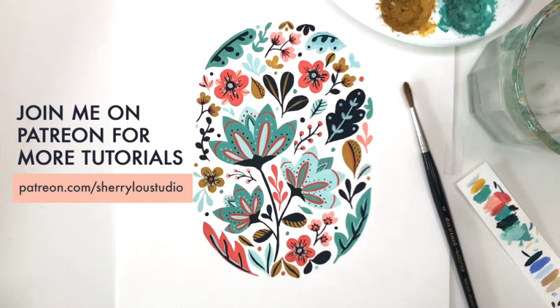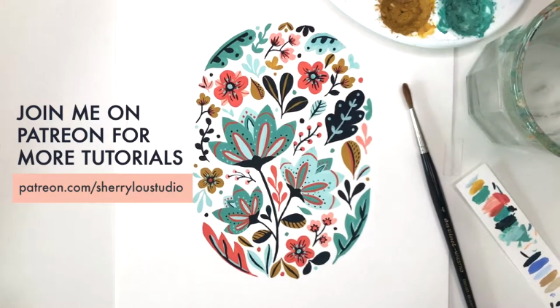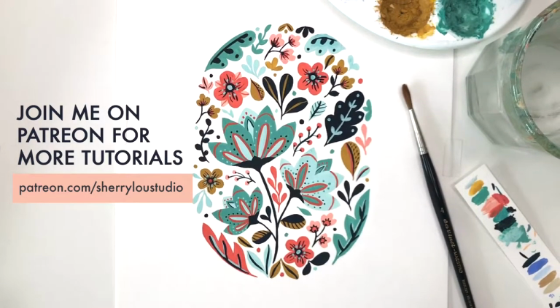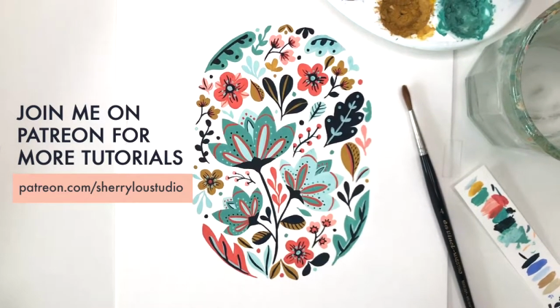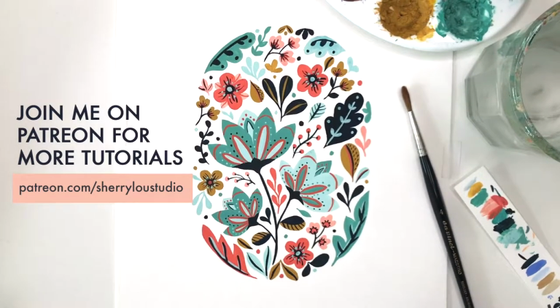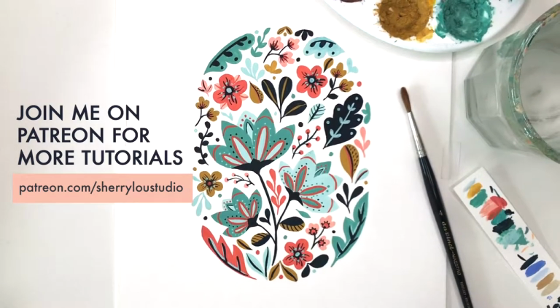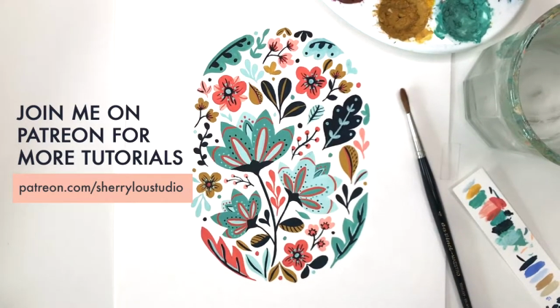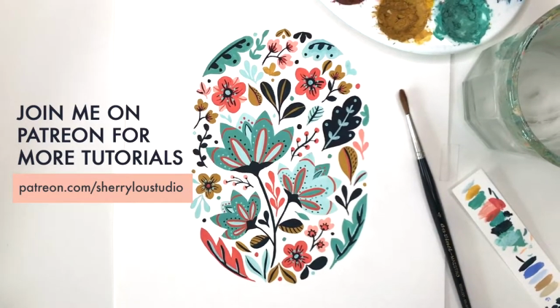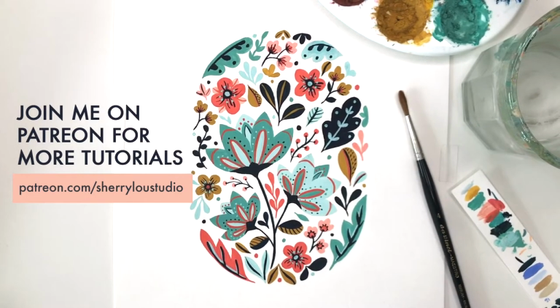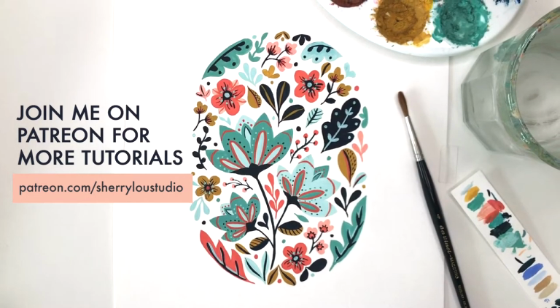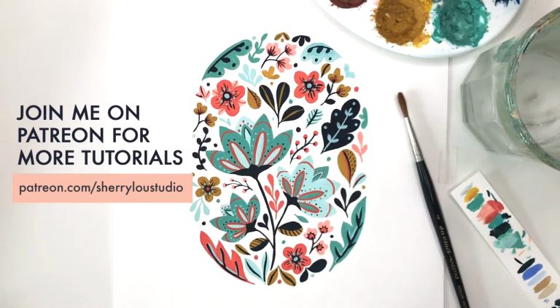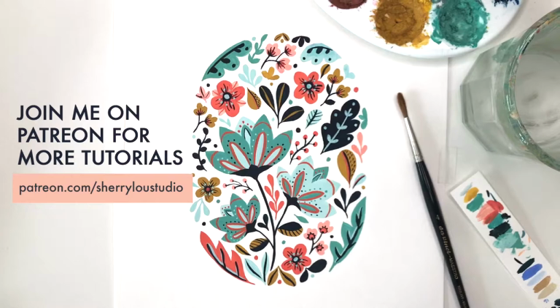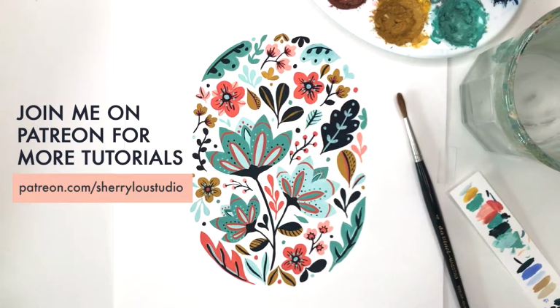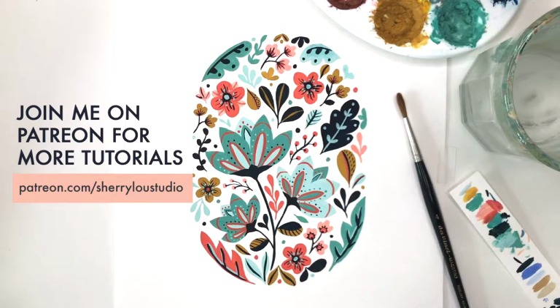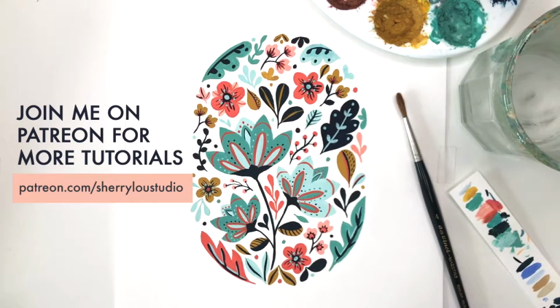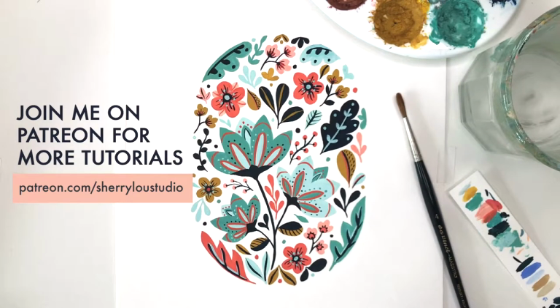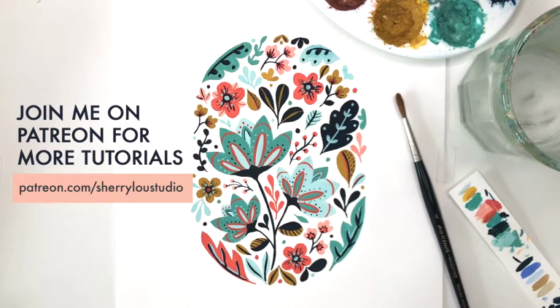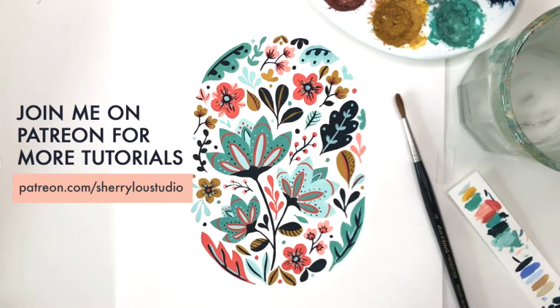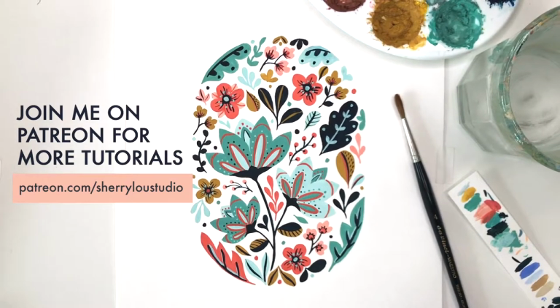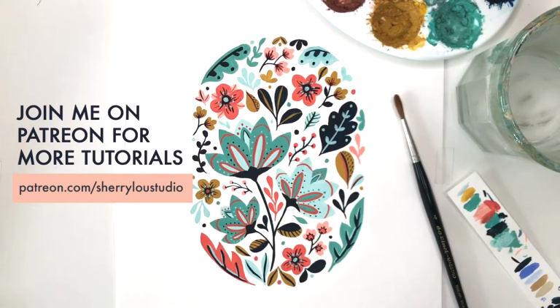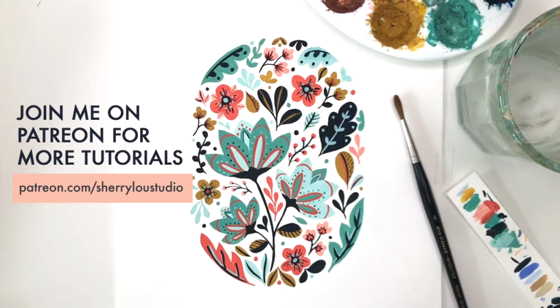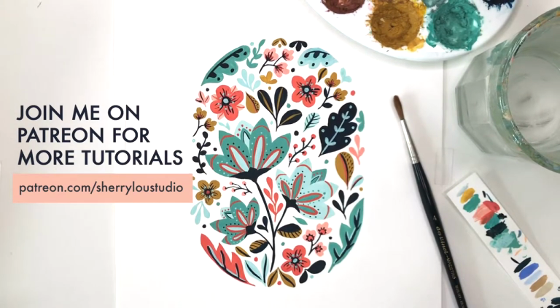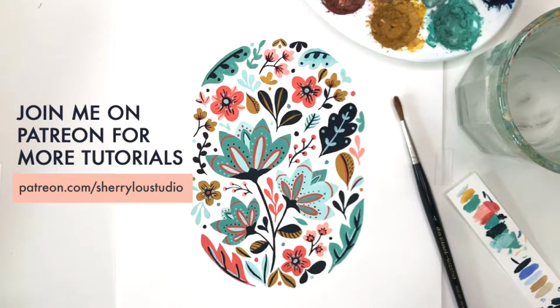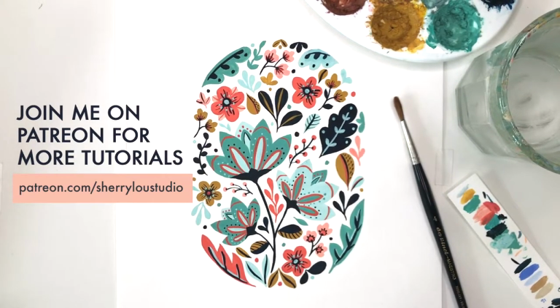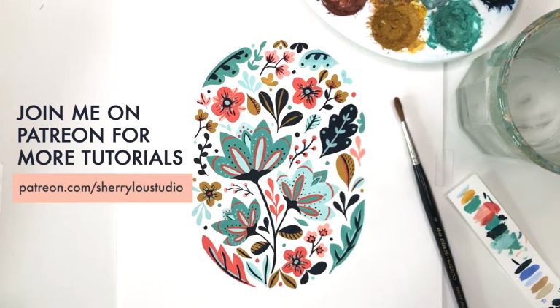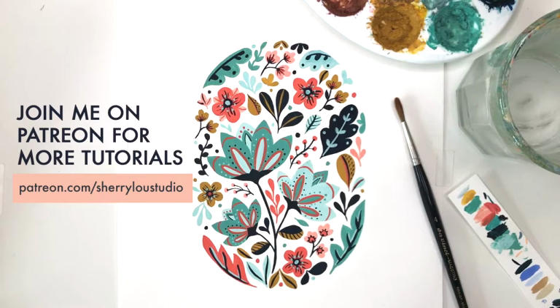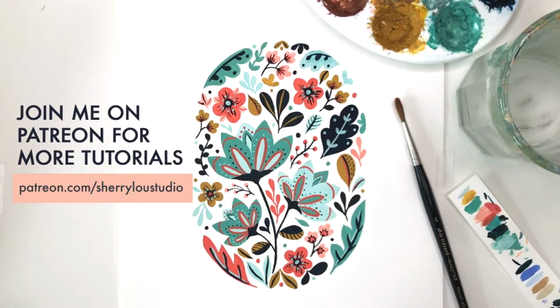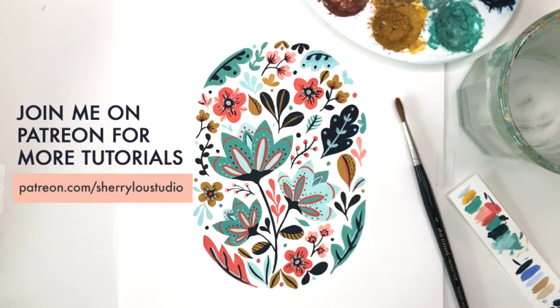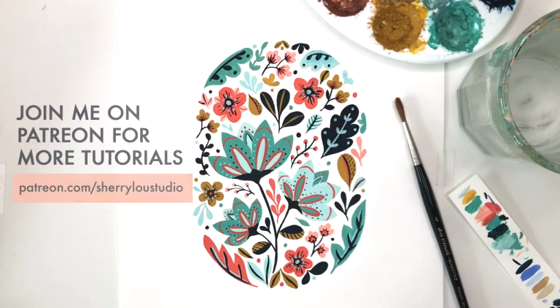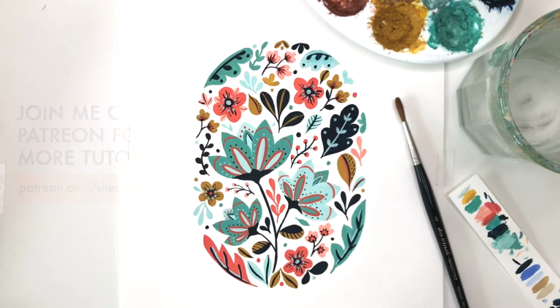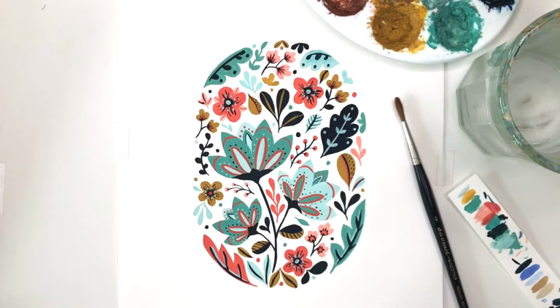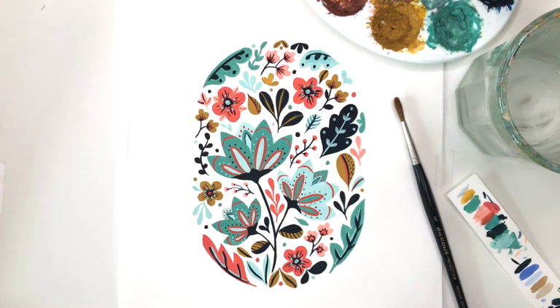Here's the finished piece. If you have any questions, feel free to leave a comment below and I'll try to answer as best I can. All of the materials that I use are also listed in the description below. Thanks for watching, I'll see you next time.